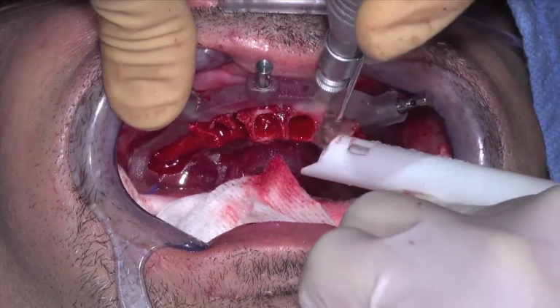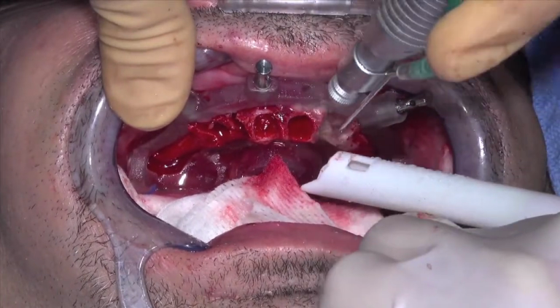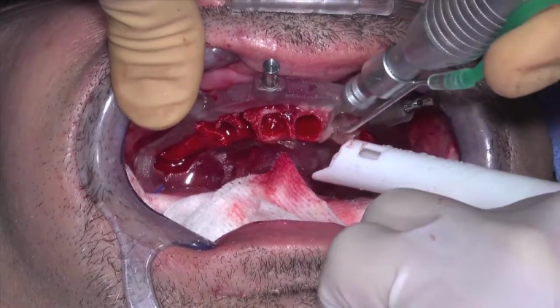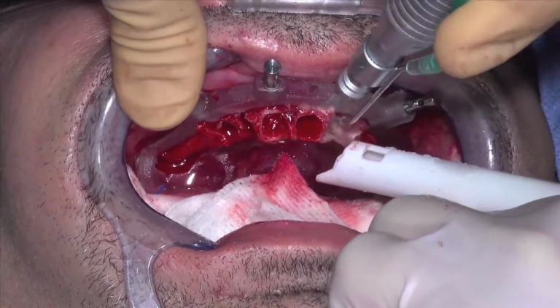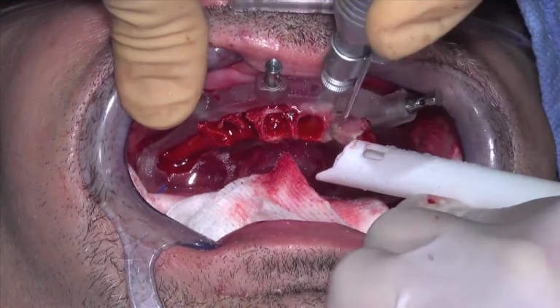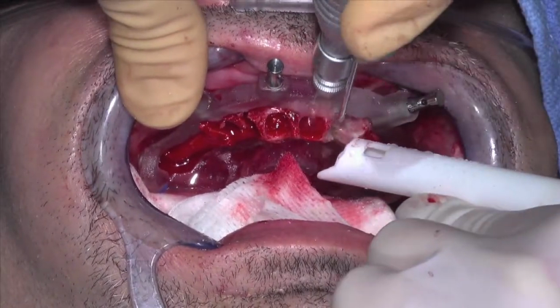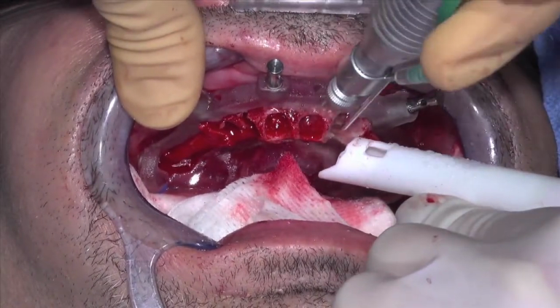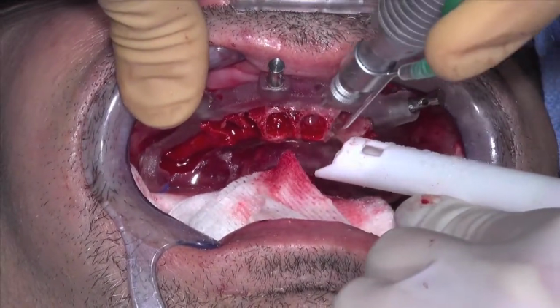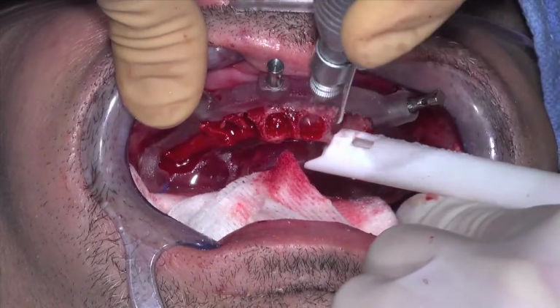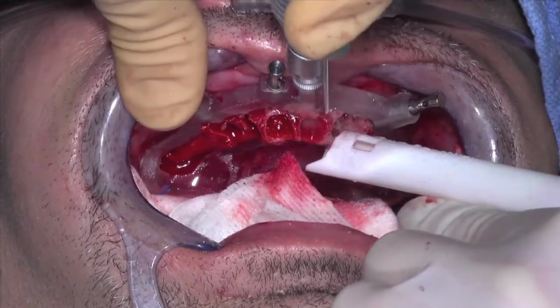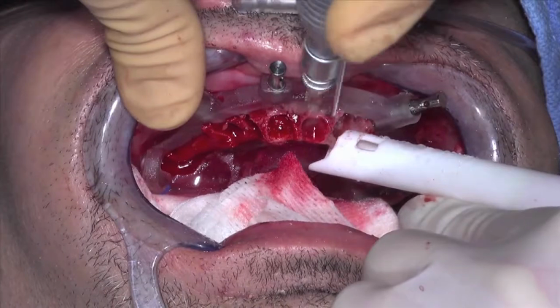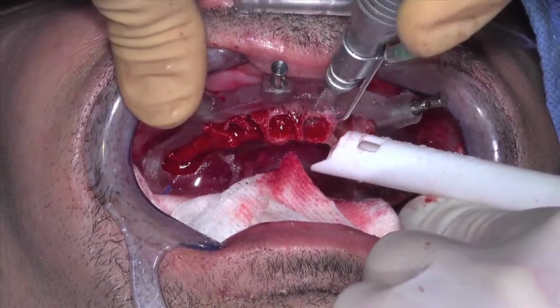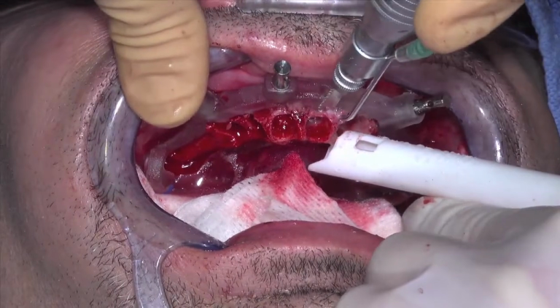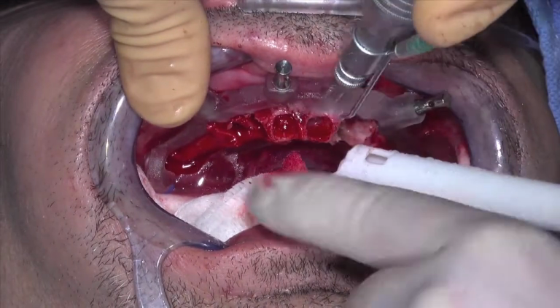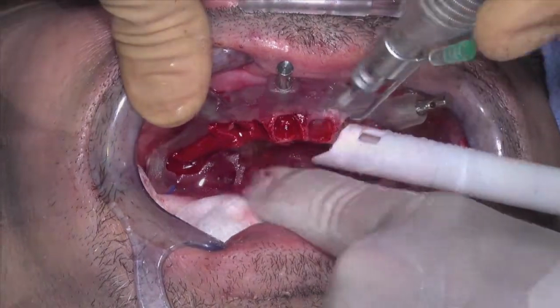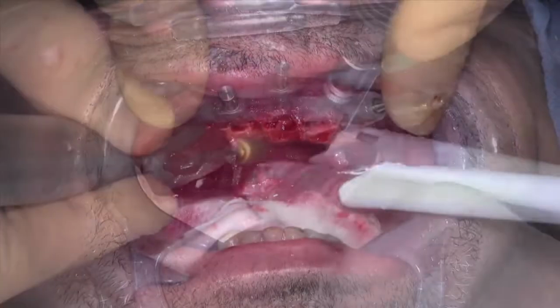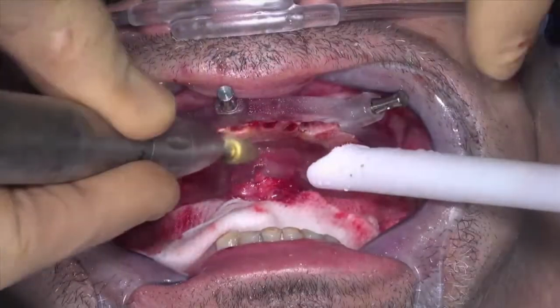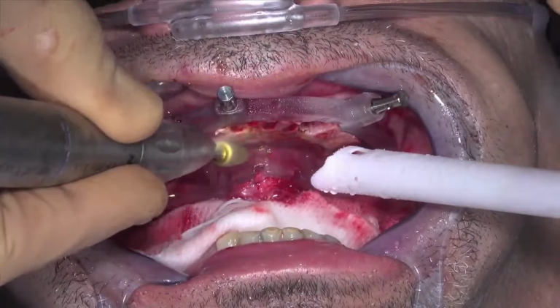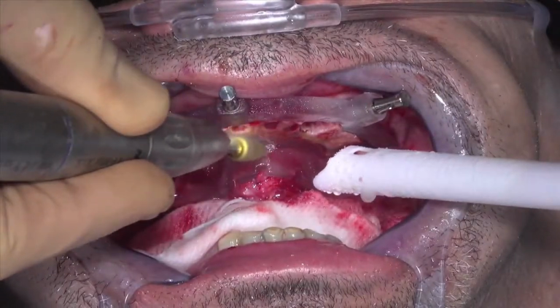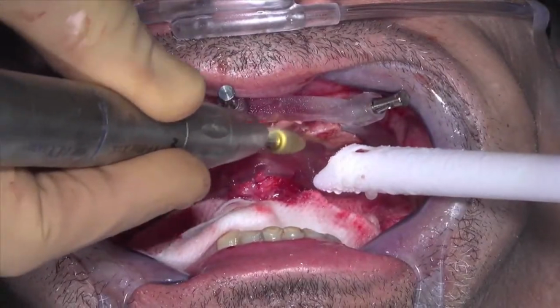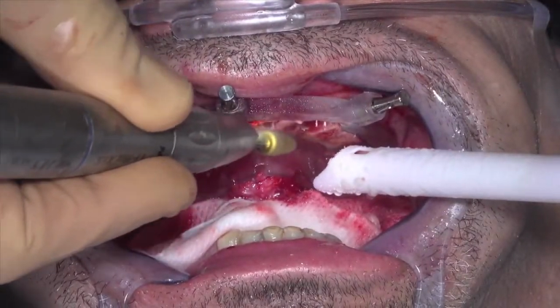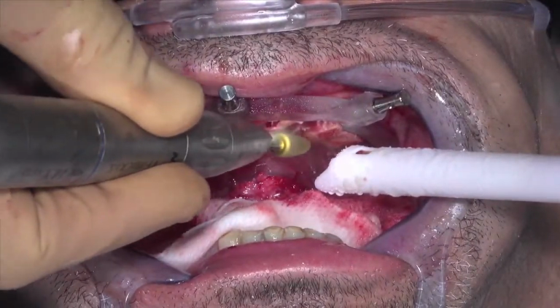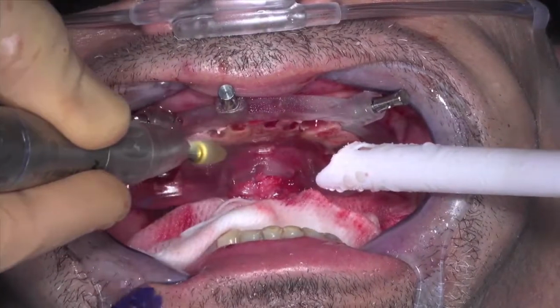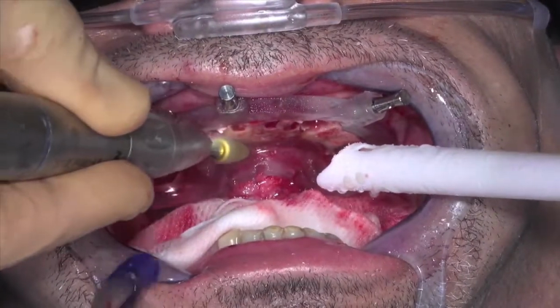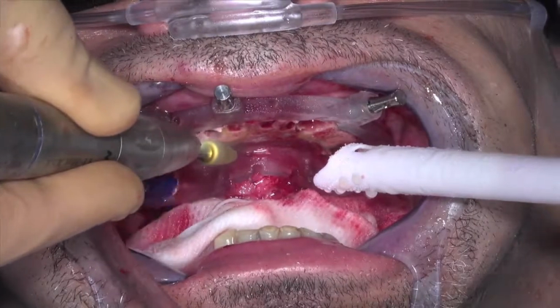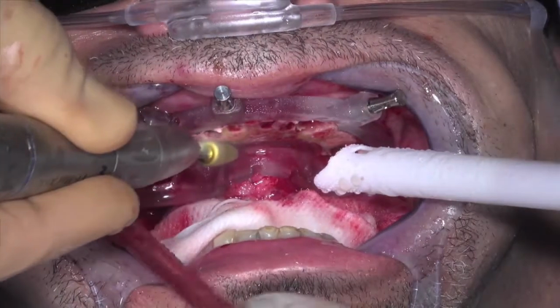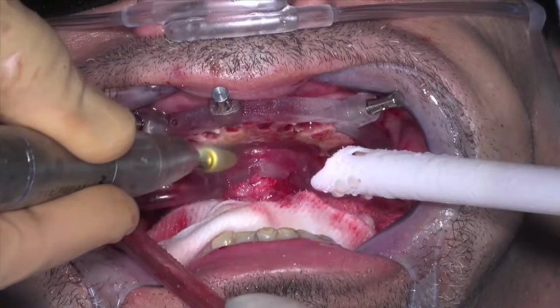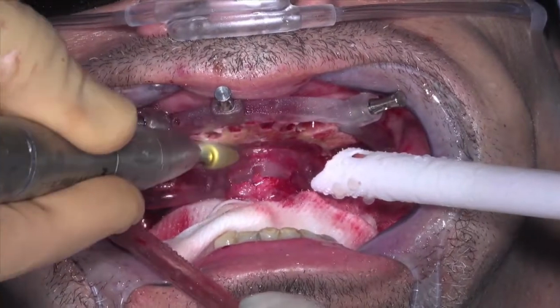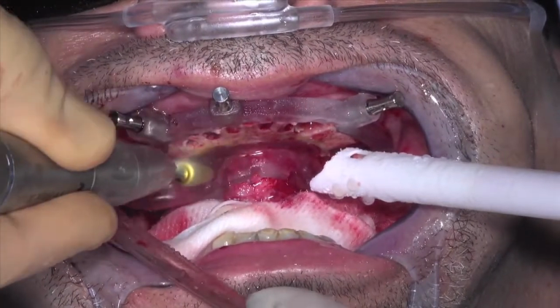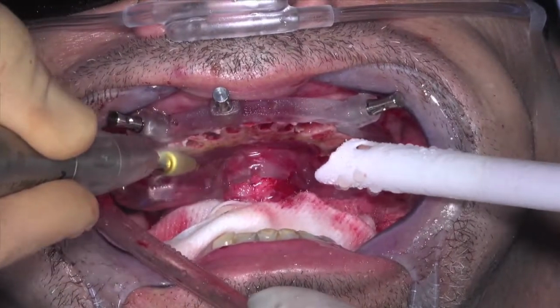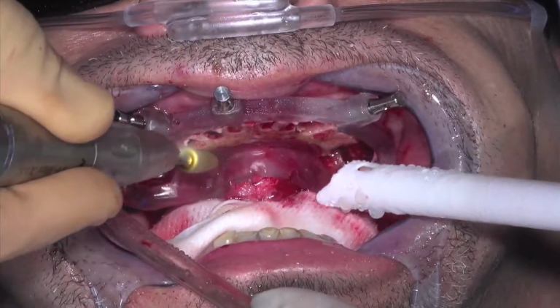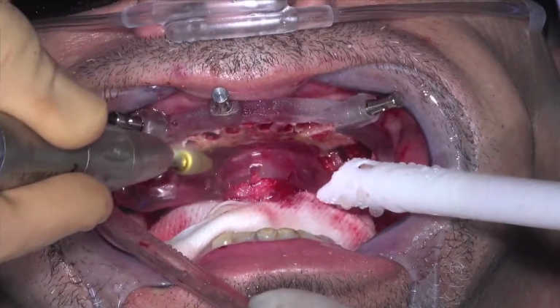Clinicians can use the buccal and lingual flats of the bone foundation guide for proper positioning of the saw blade. A third option is to use a large bone reduction burr of choice. It is the clinician's choice for bone reduction protocol.